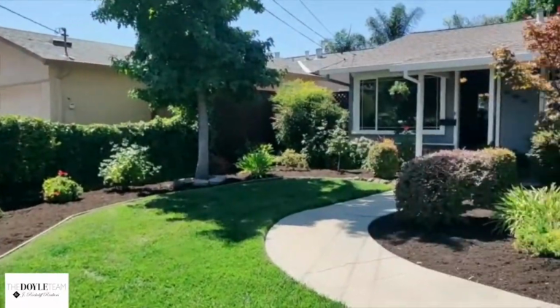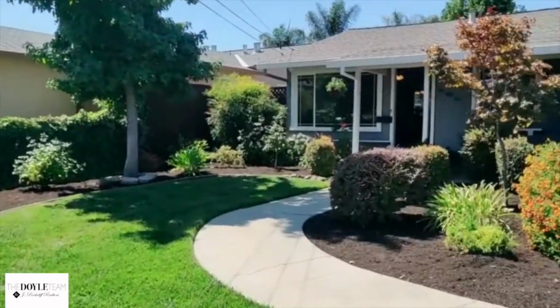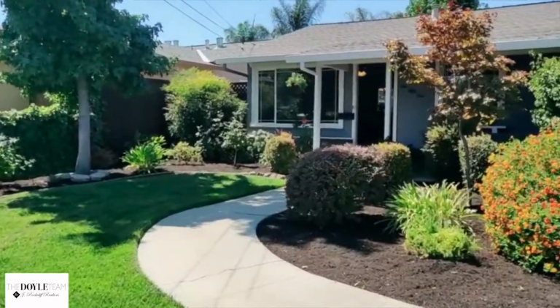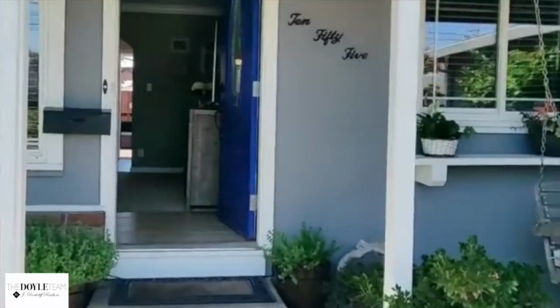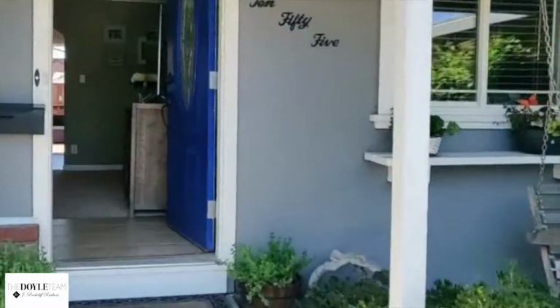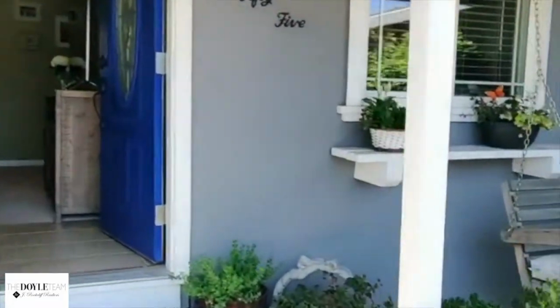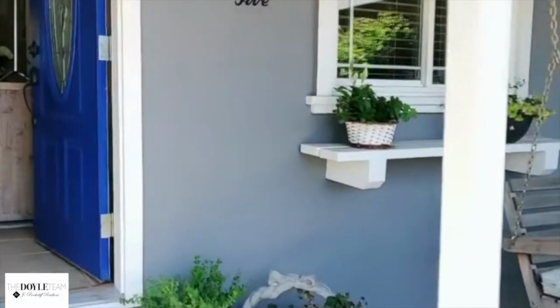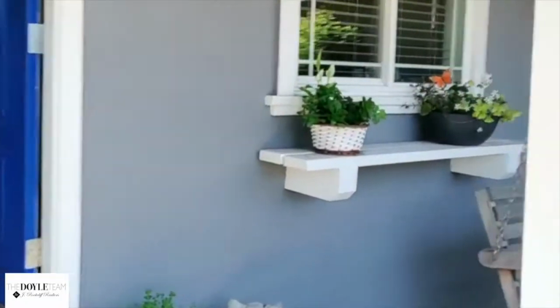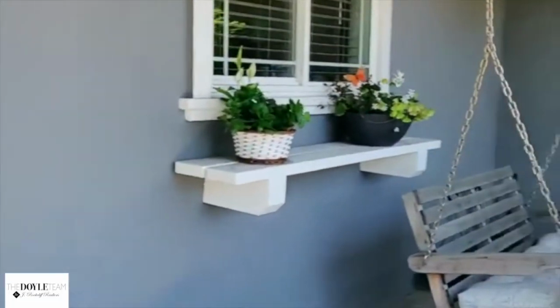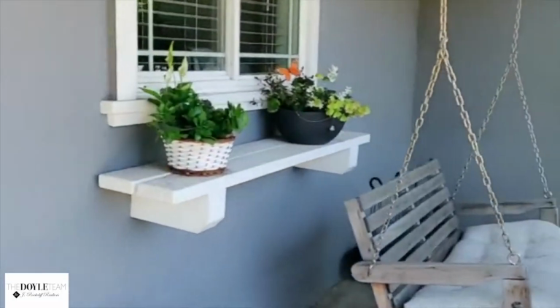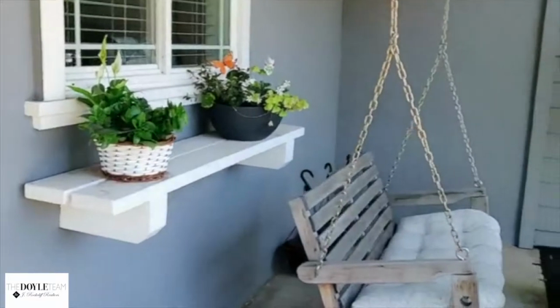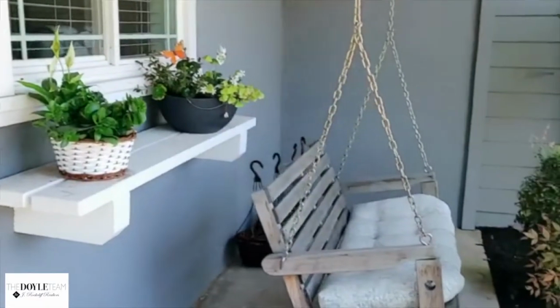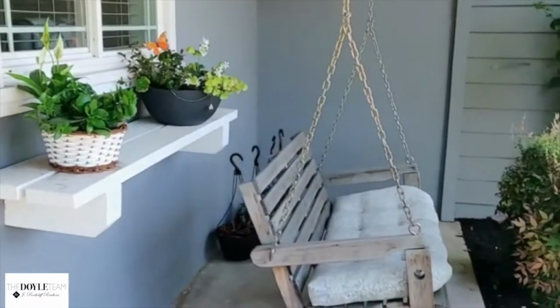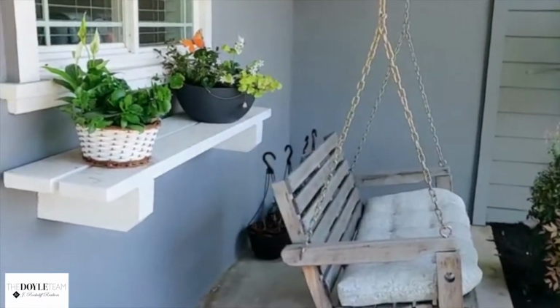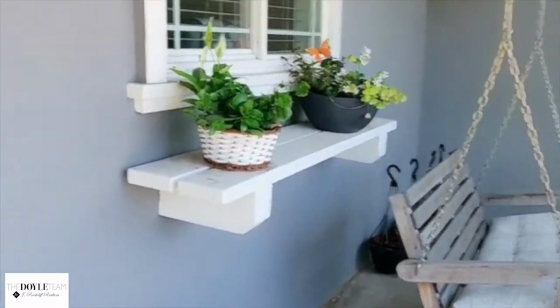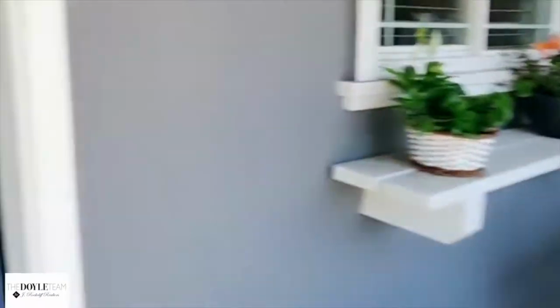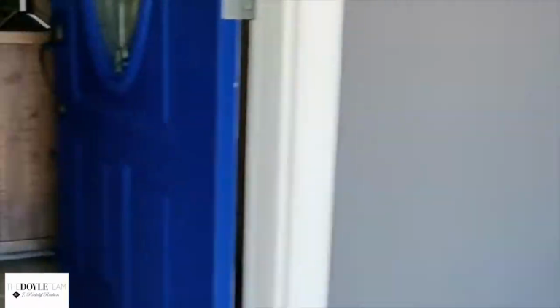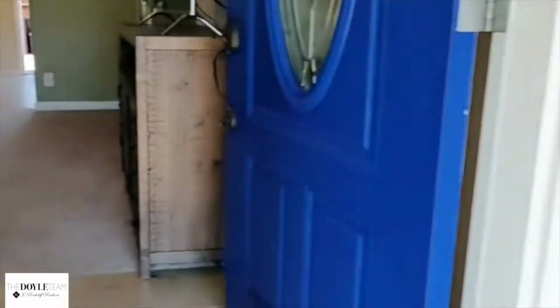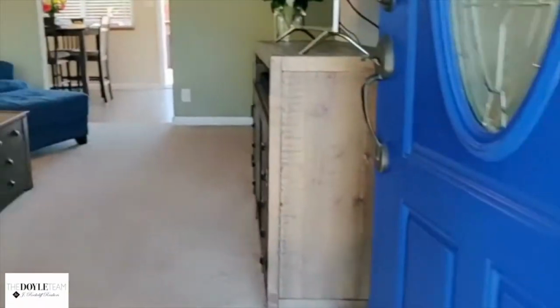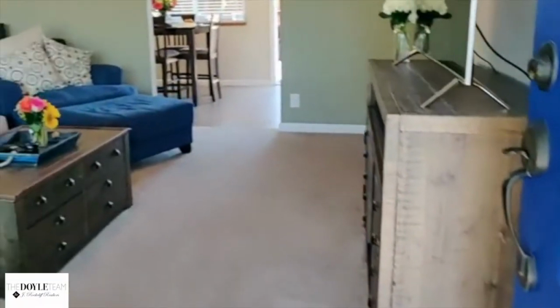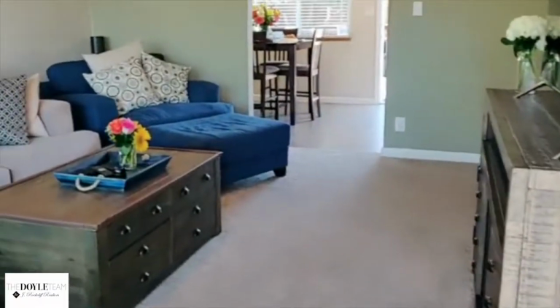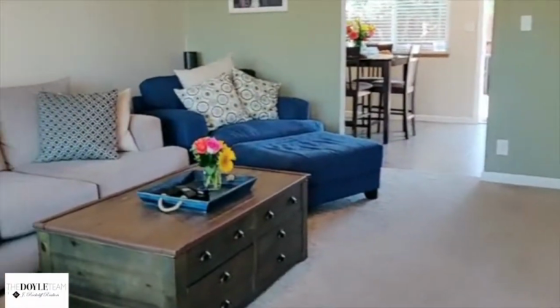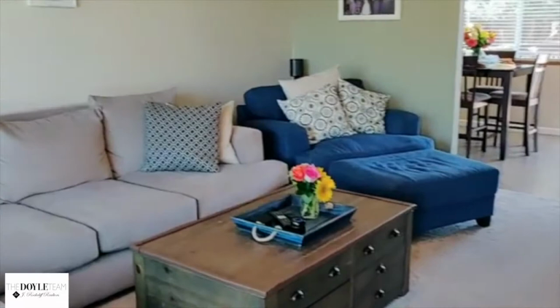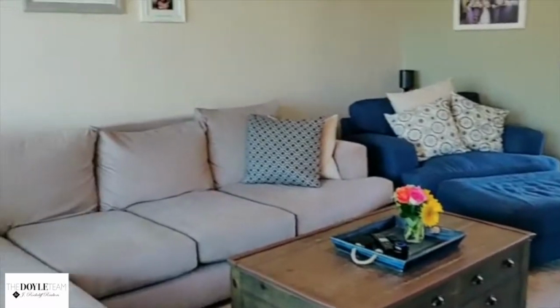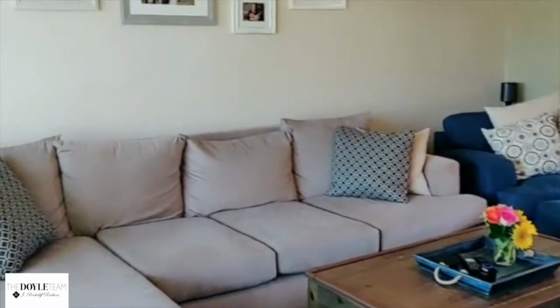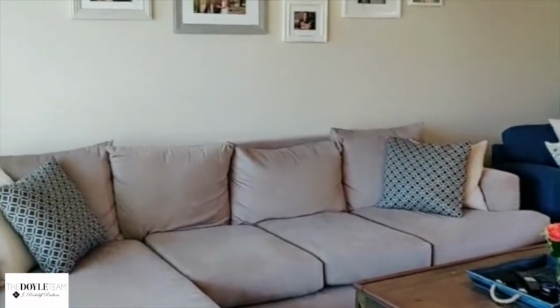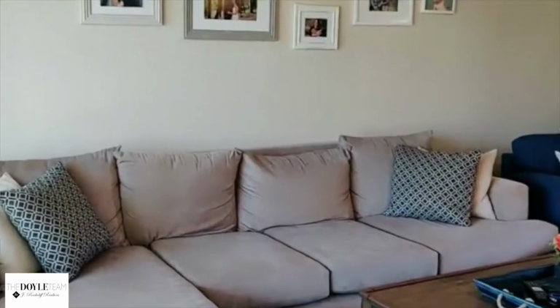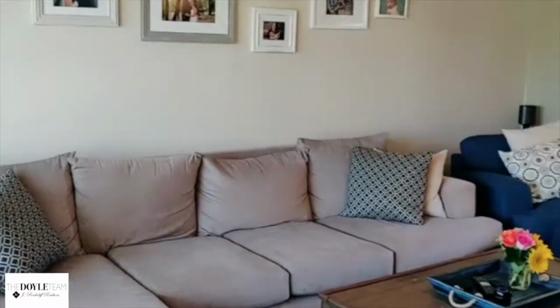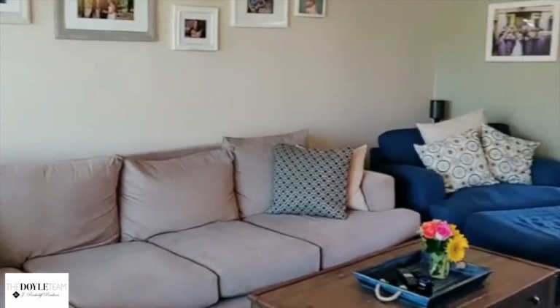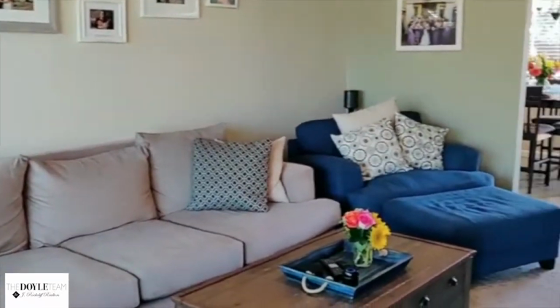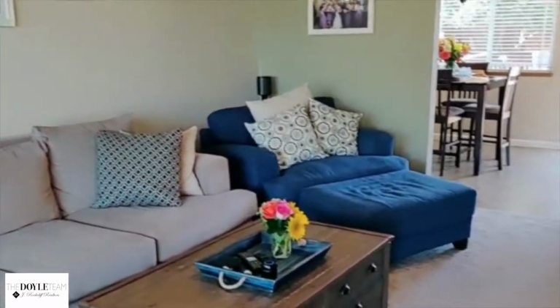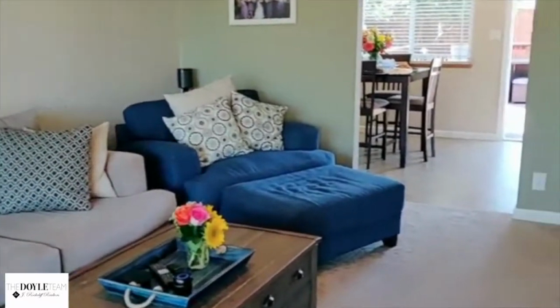Beautiful landscaping in the front, and of course you can't have a front porch without your swing. As we come in, we've got this gorgeous blue door, and it opens right into this lovely living room area.